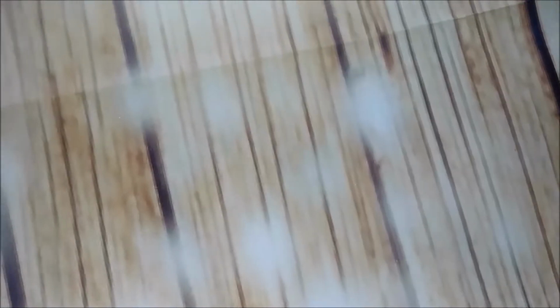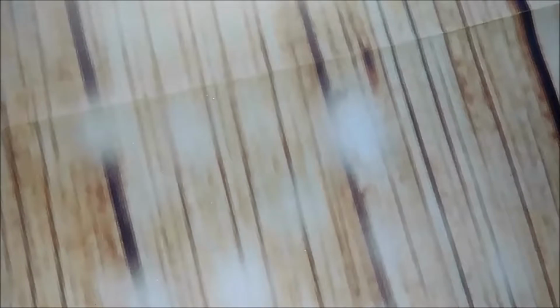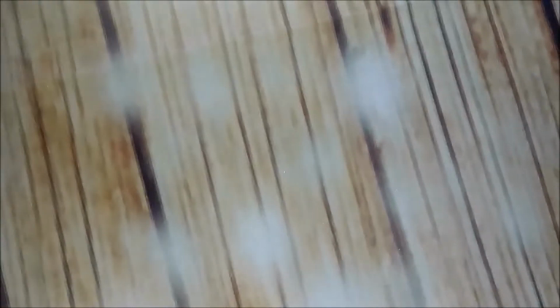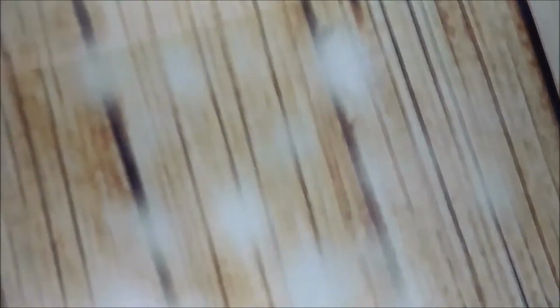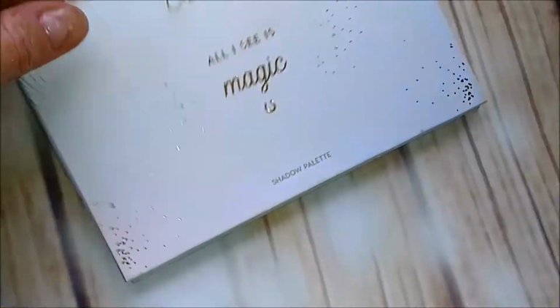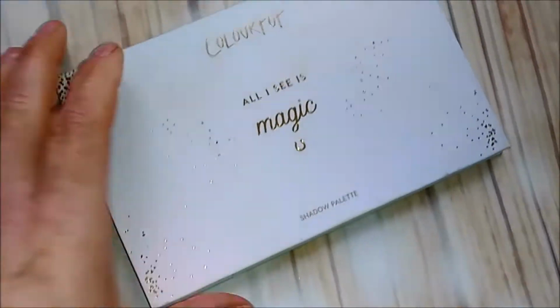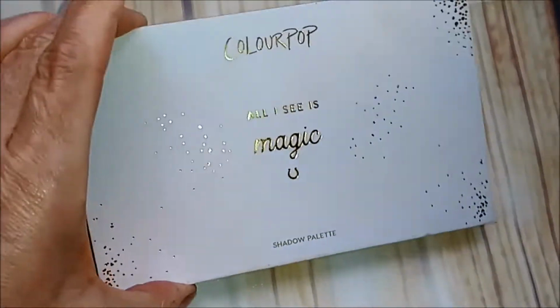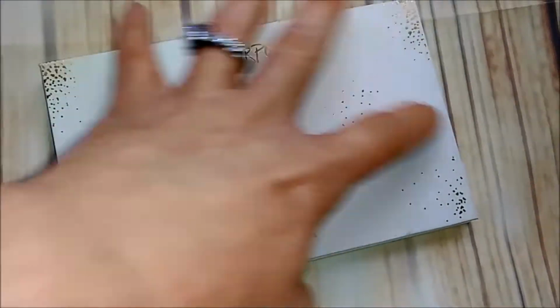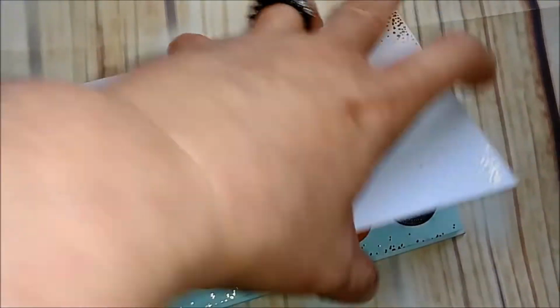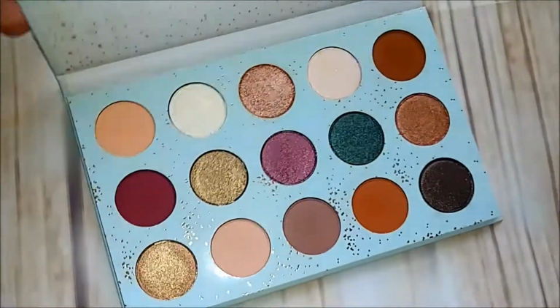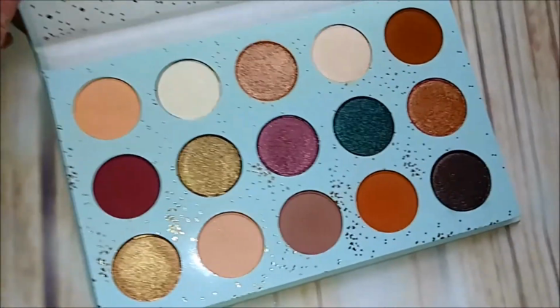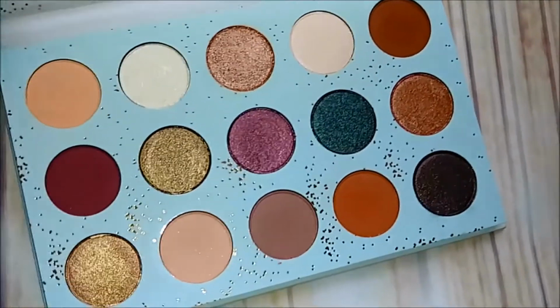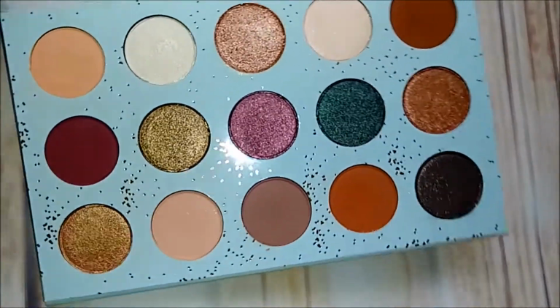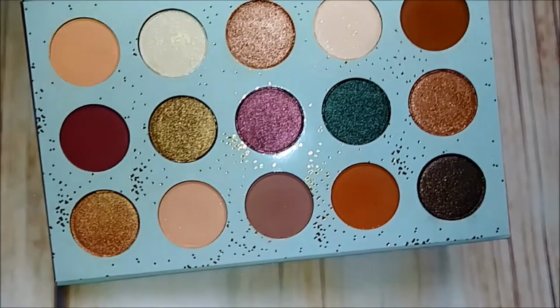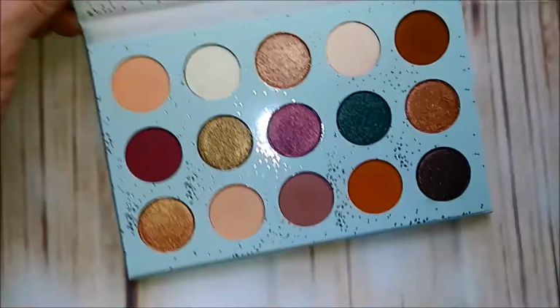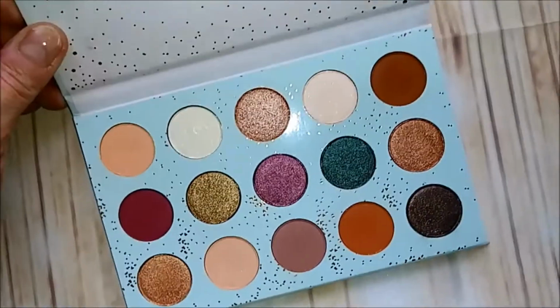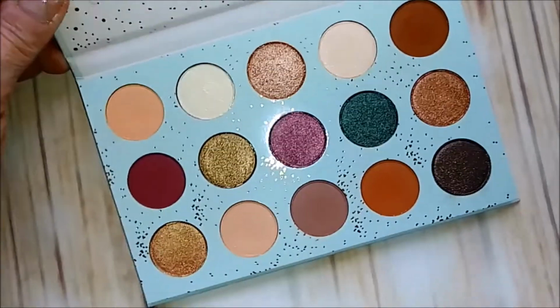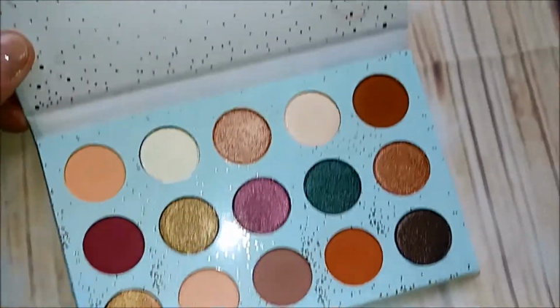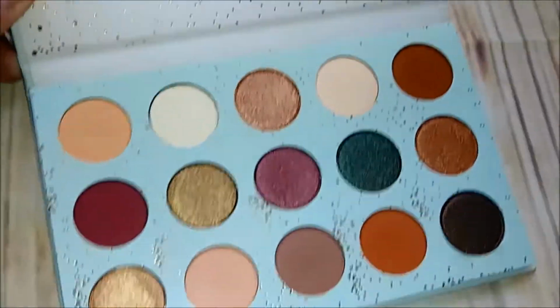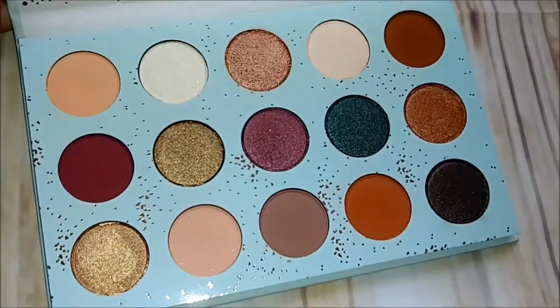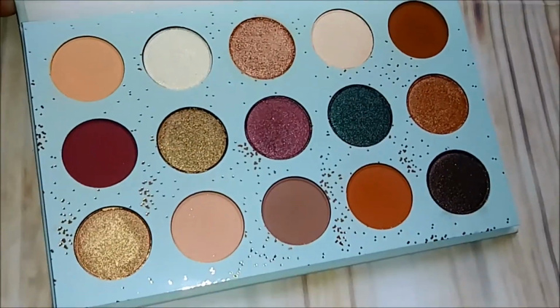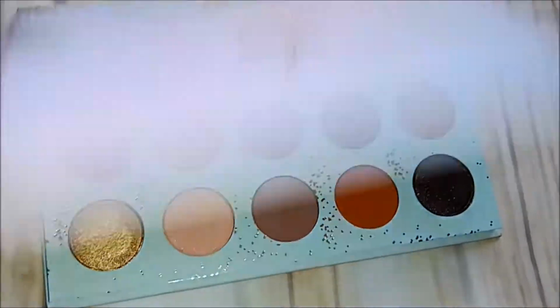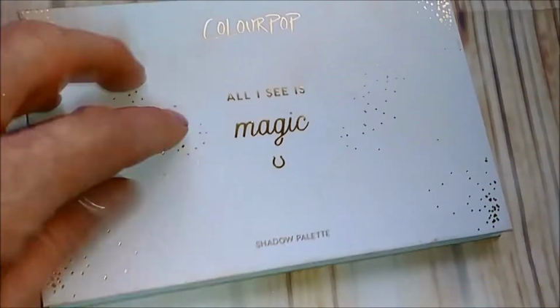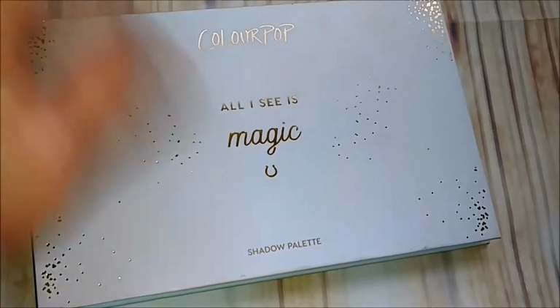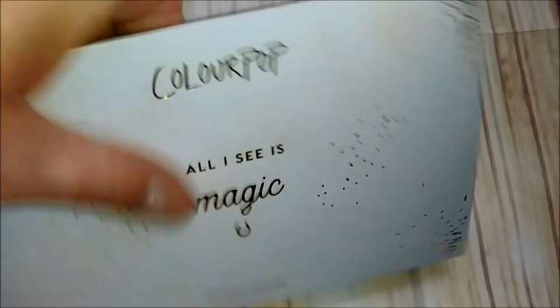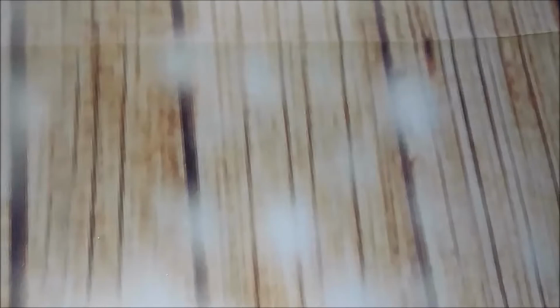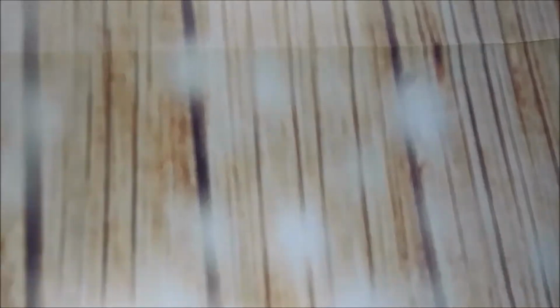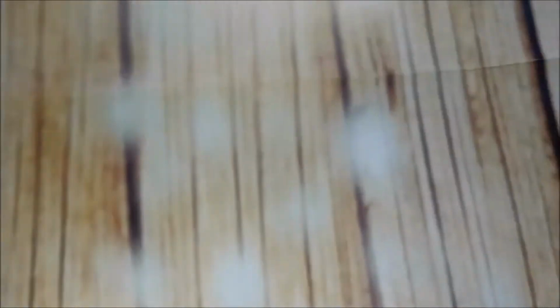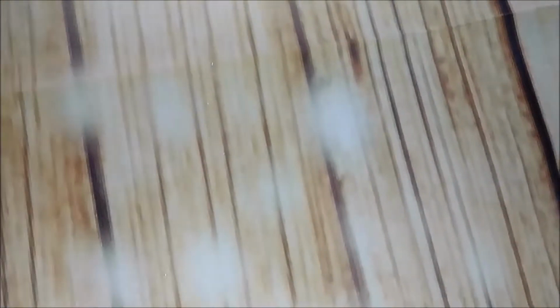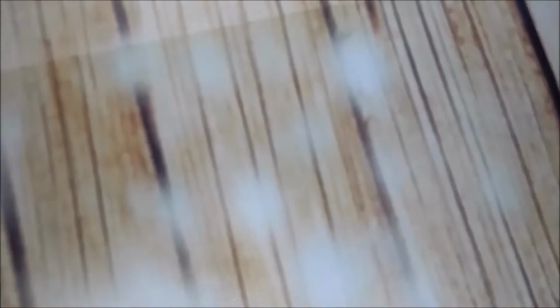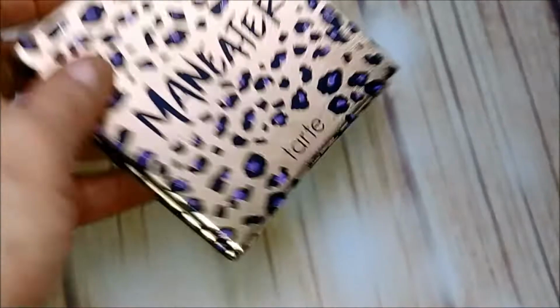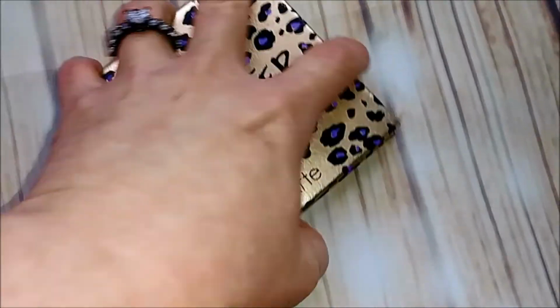Another Colourpop — All I See Is Magic. The inside has lots of different kinds of shades. I'm keeping that one; I really like Colourpop shadows.